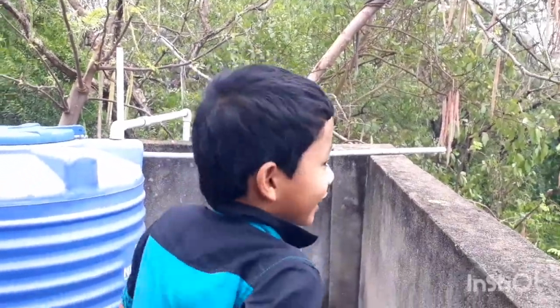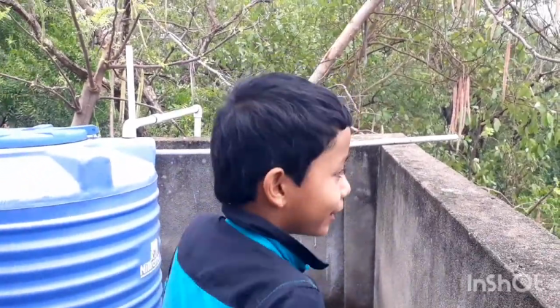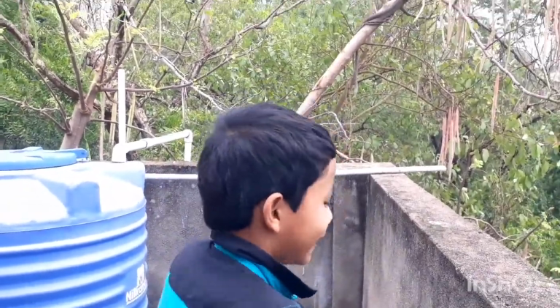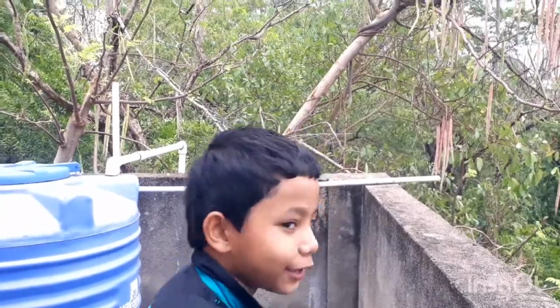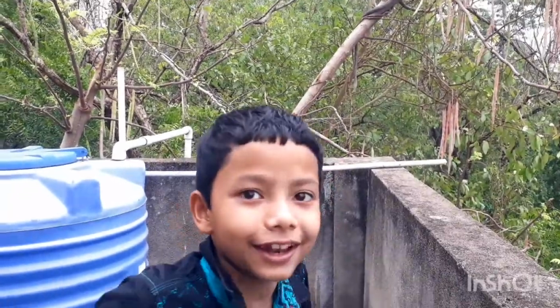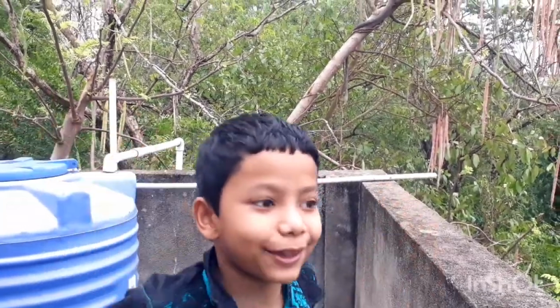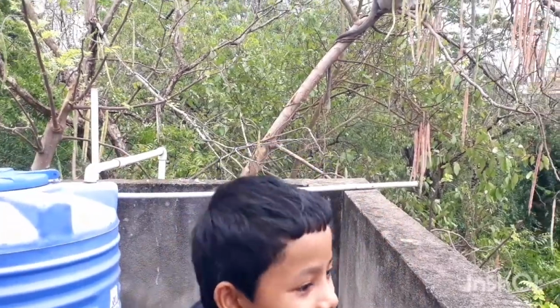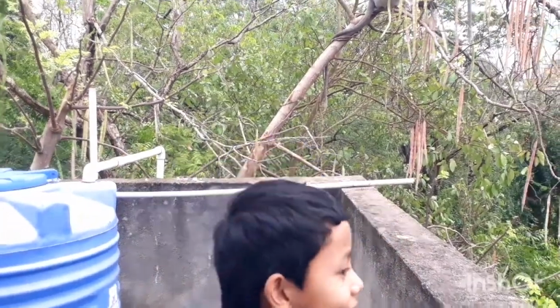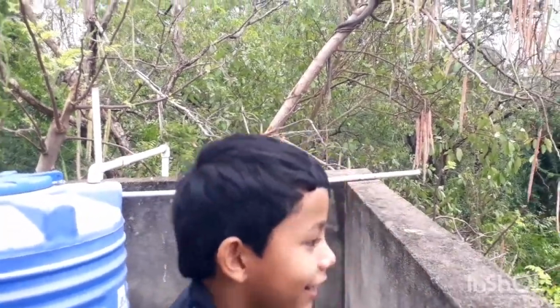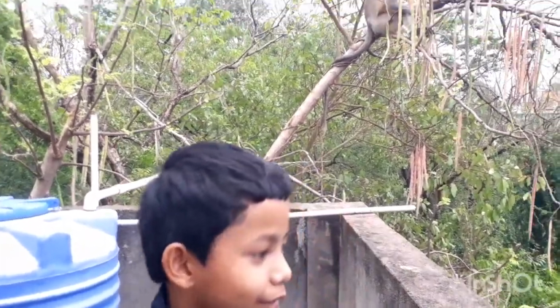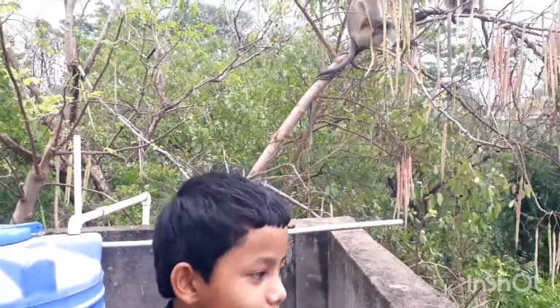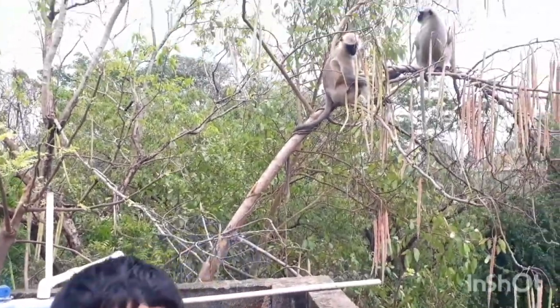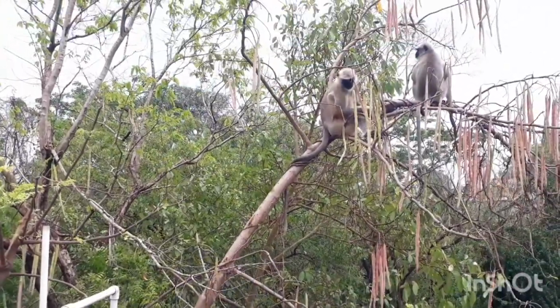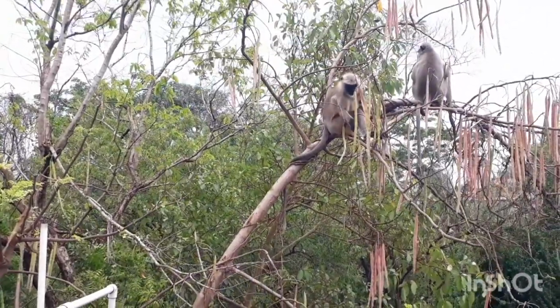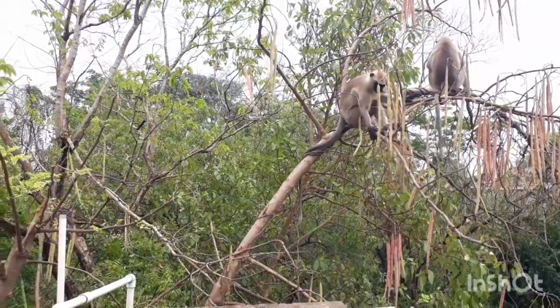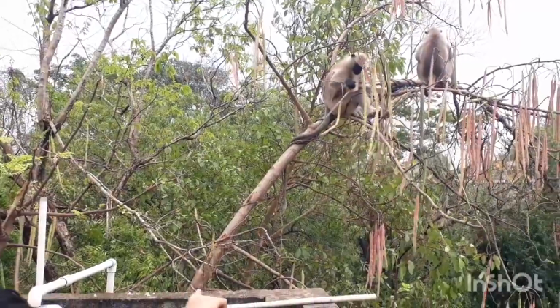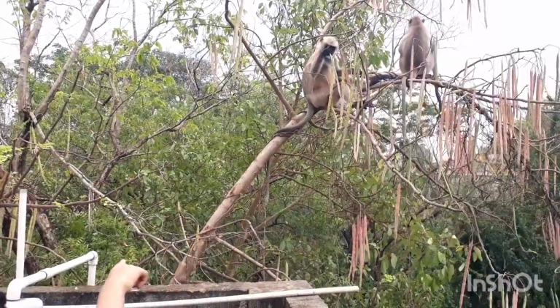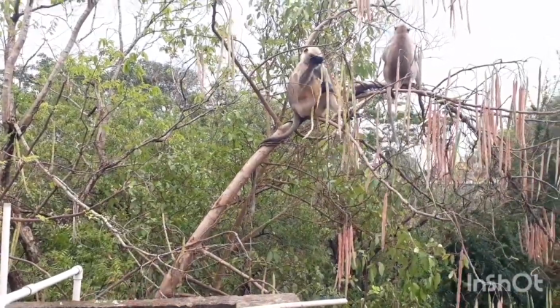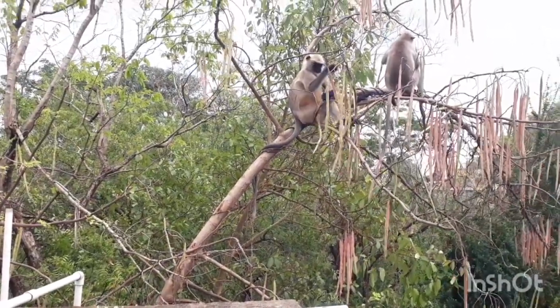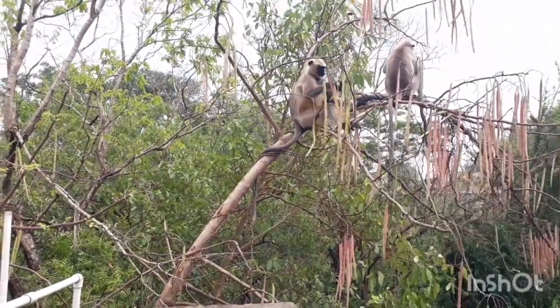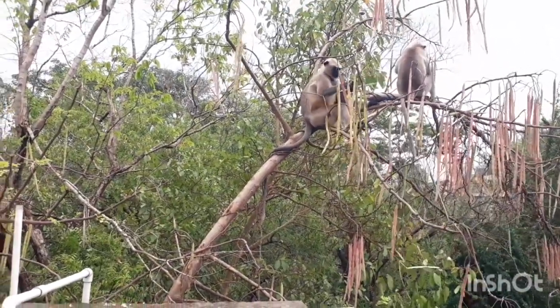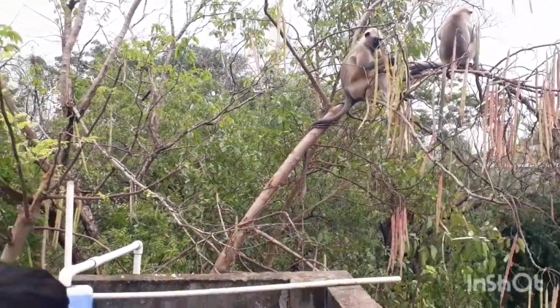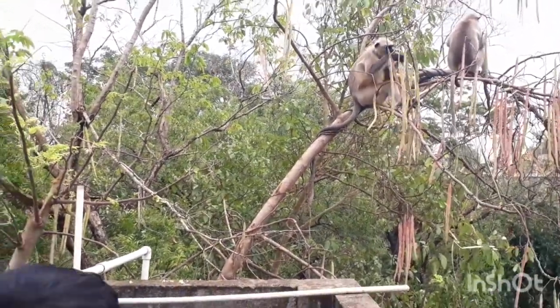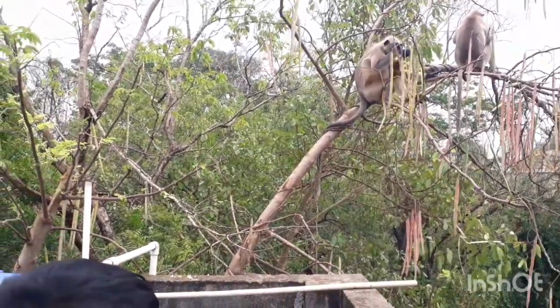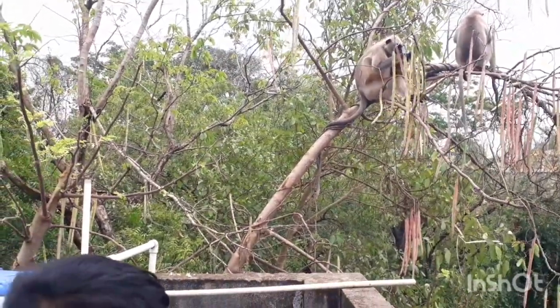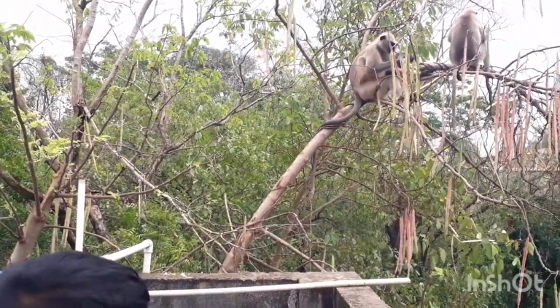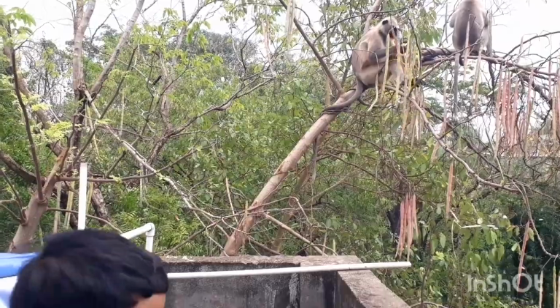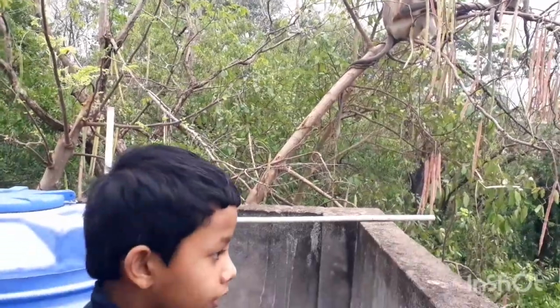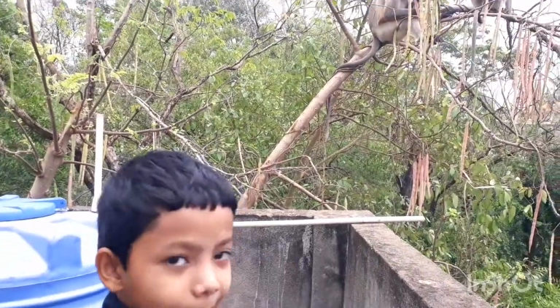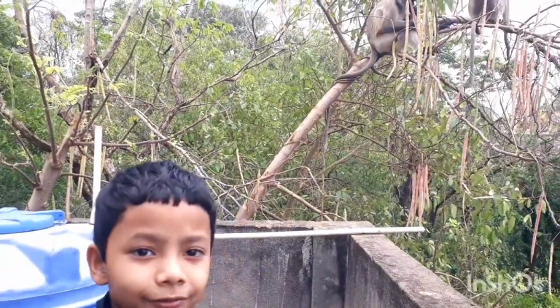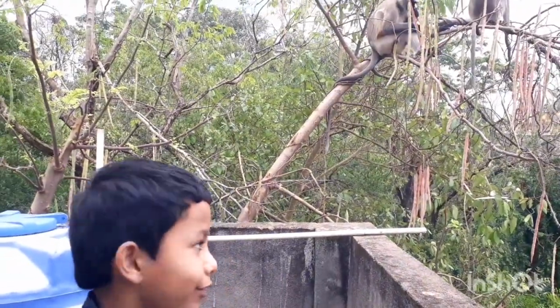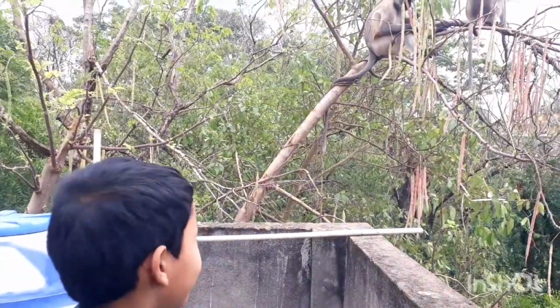Look at the tail — it looks like a snake. You can see it looks like a snake, and it is grabbing the wood so it doesn't fall down.